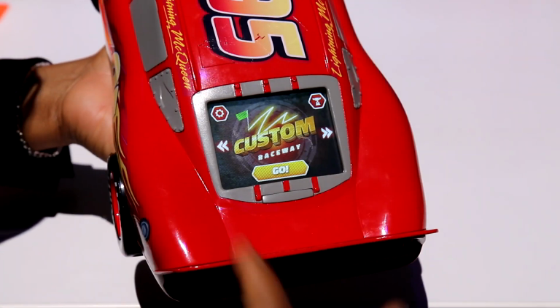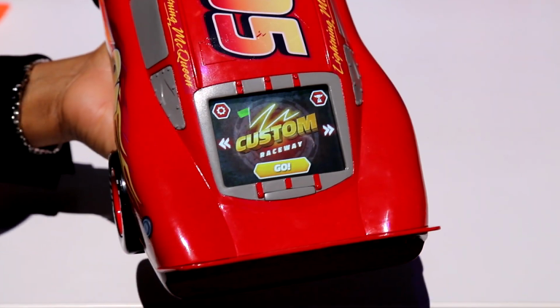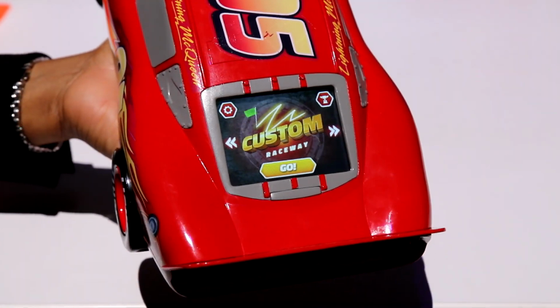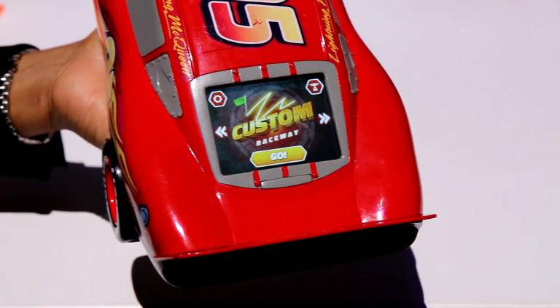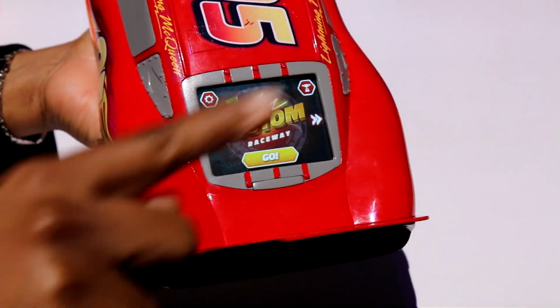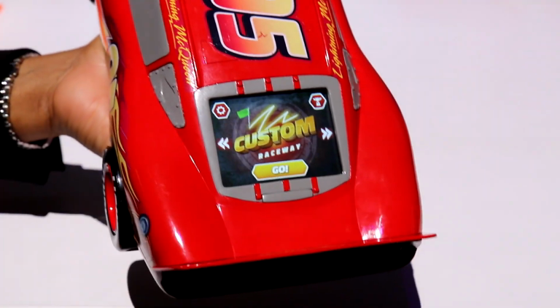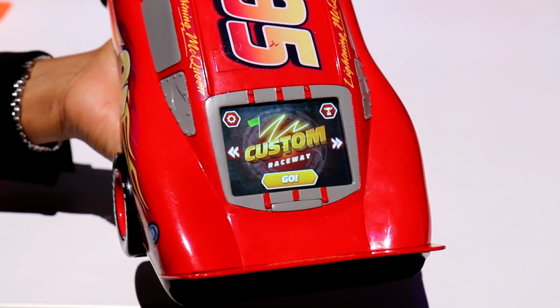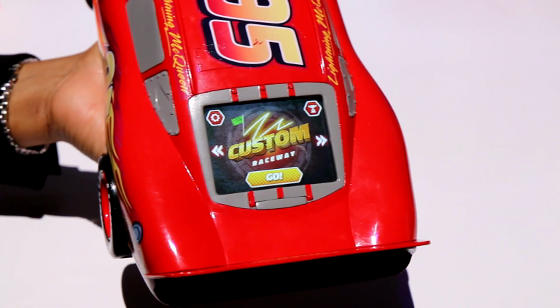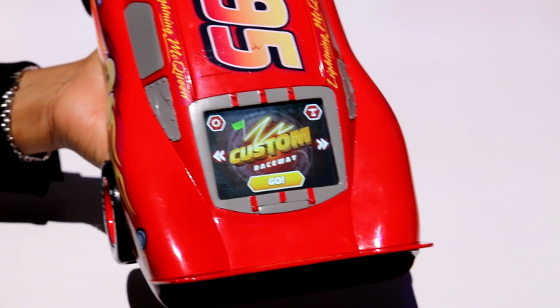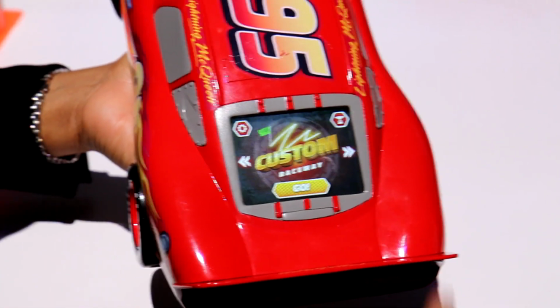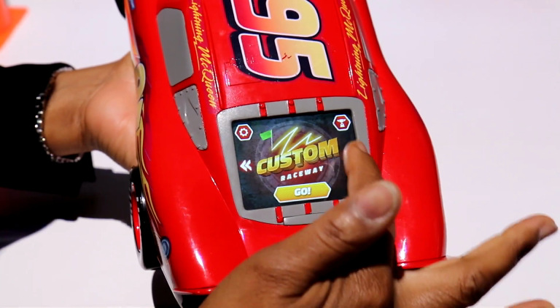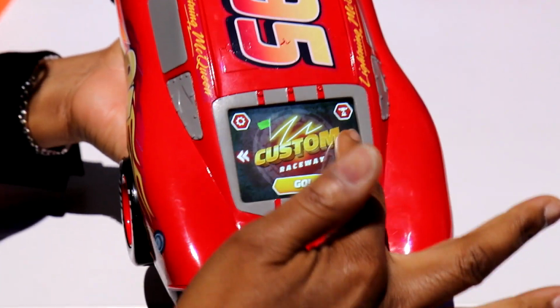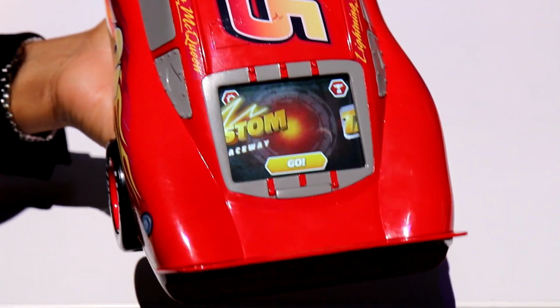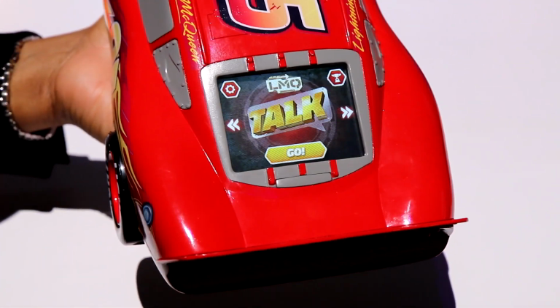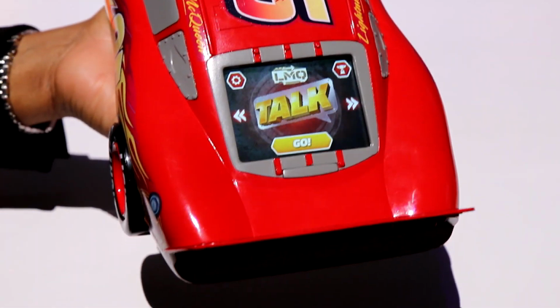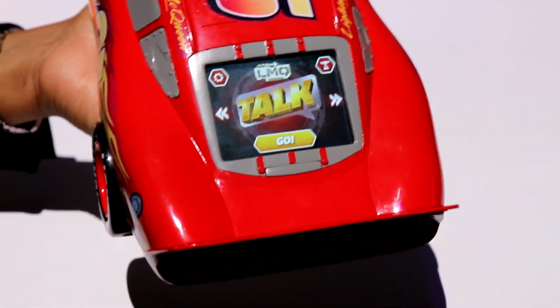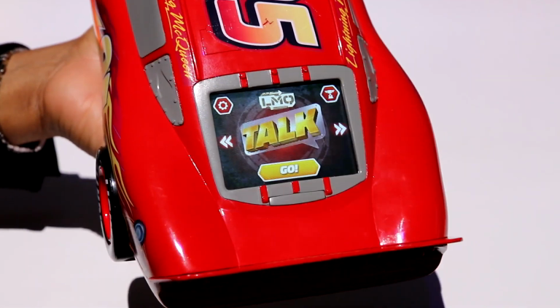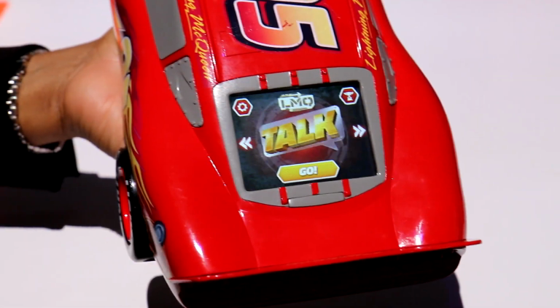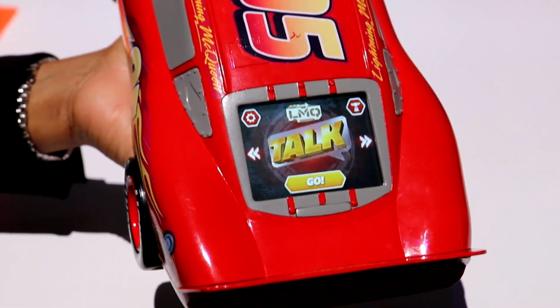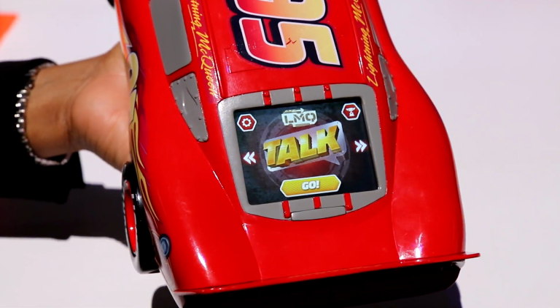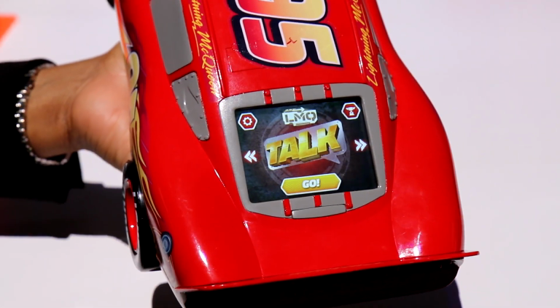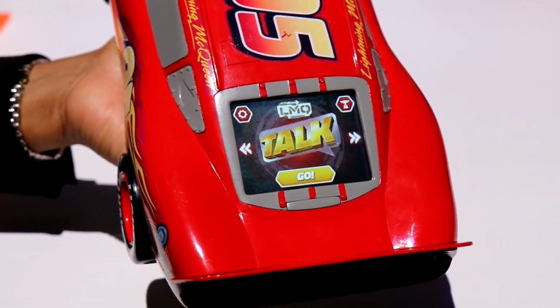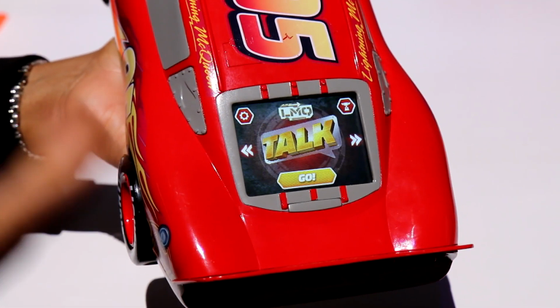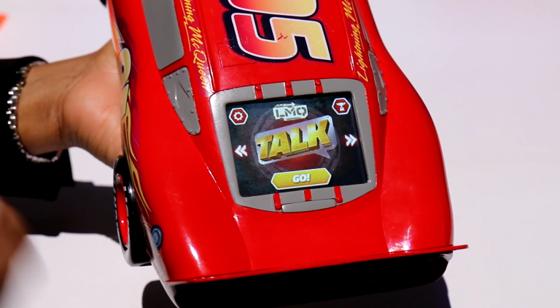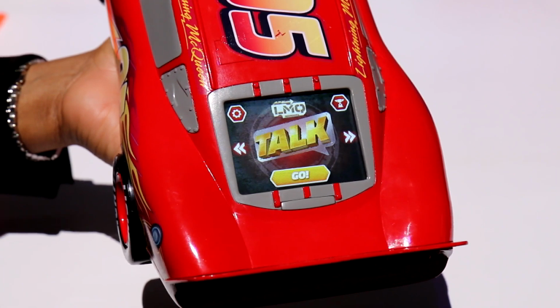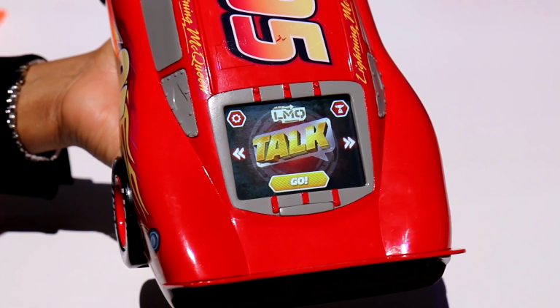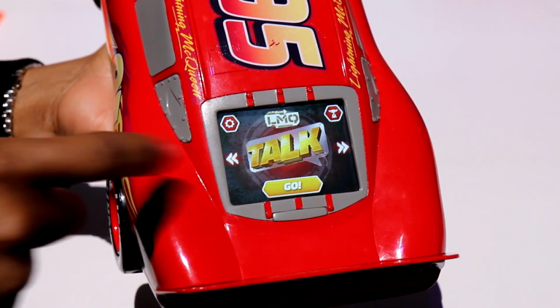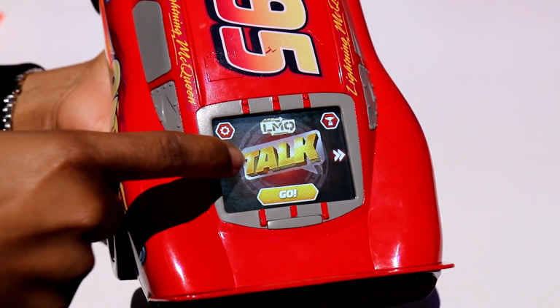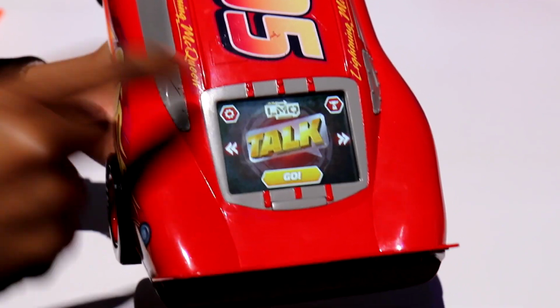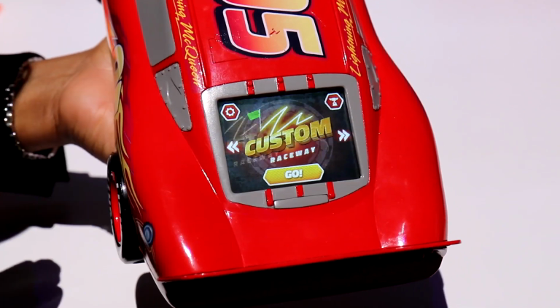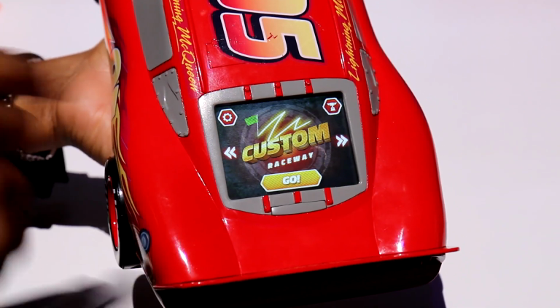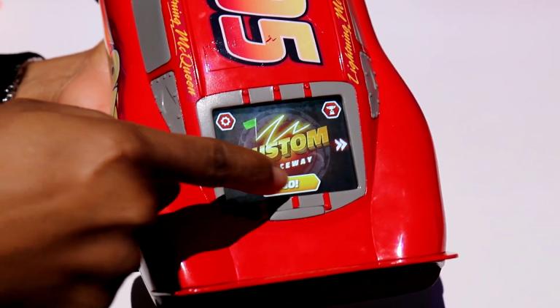There's Custom, where you draw with your finger a pathway and he'll drive that. We also have Talk, where he will tell stories about being with Mater or being on a certain speedway in a competition.